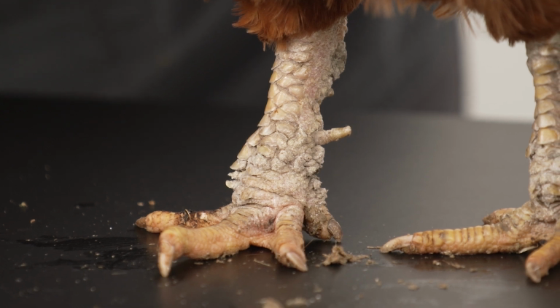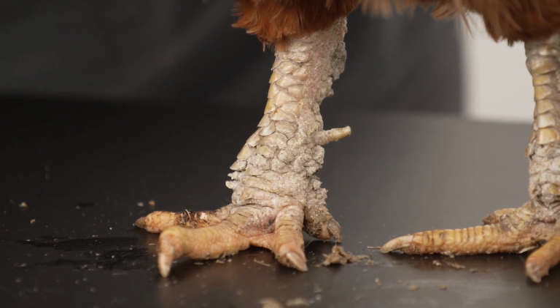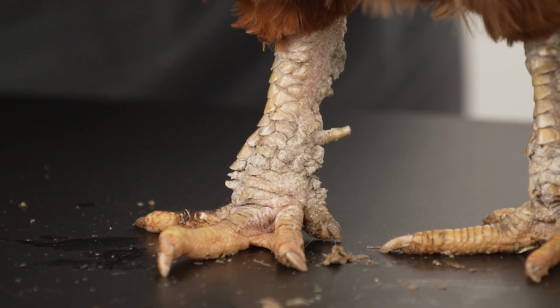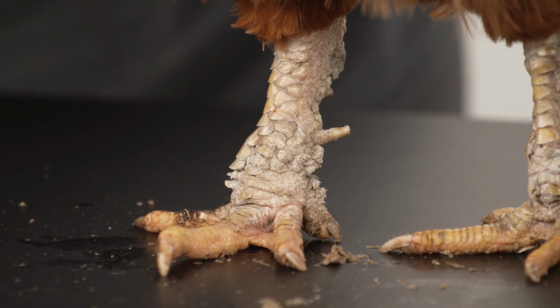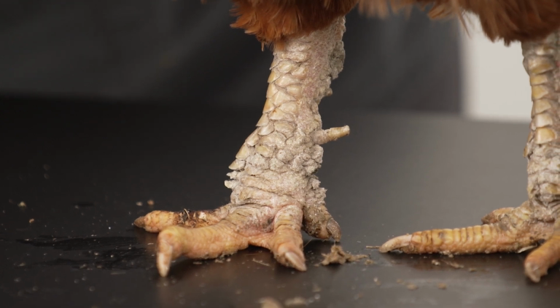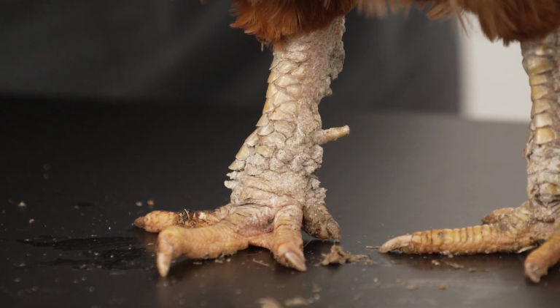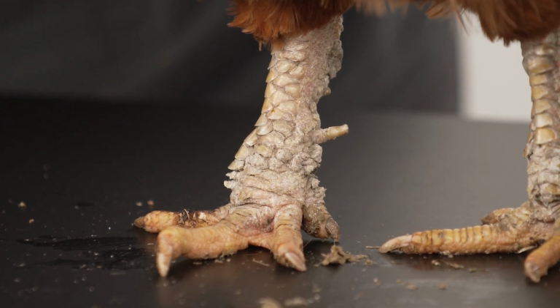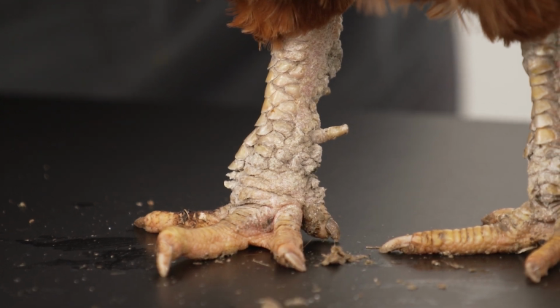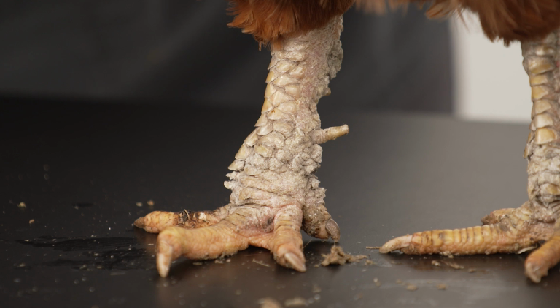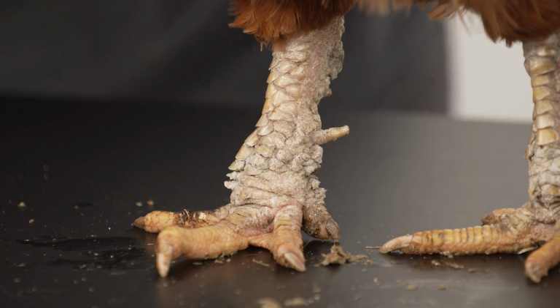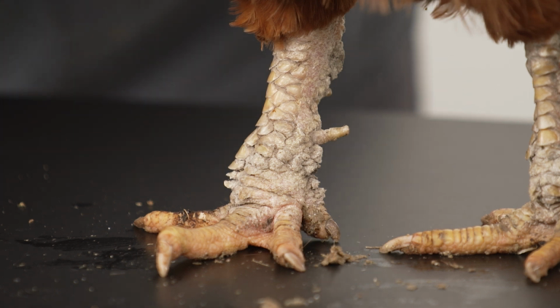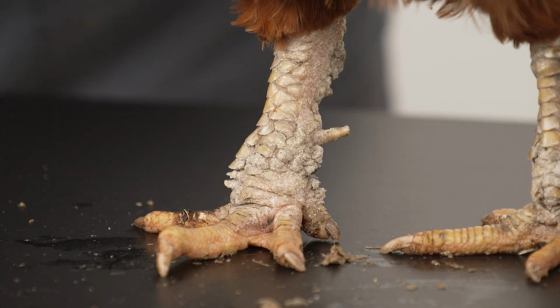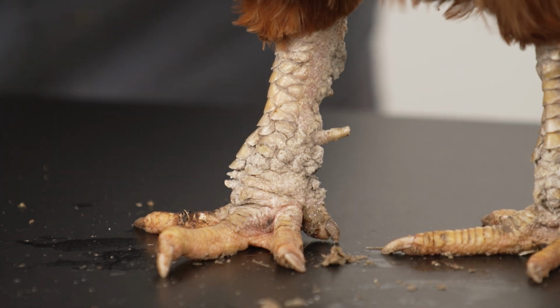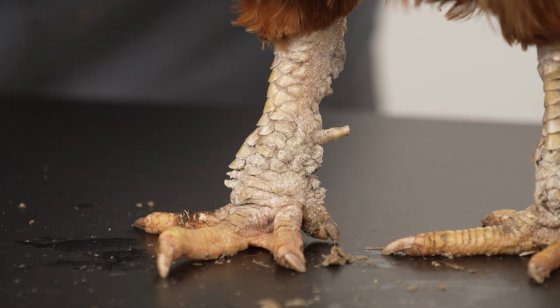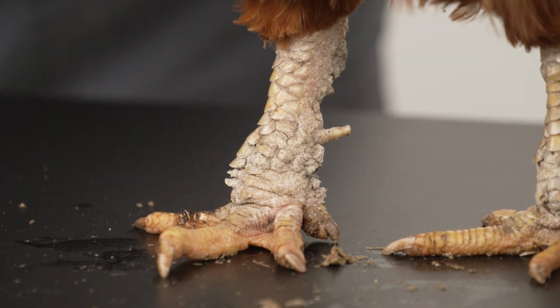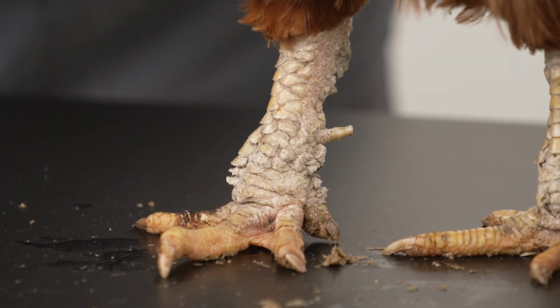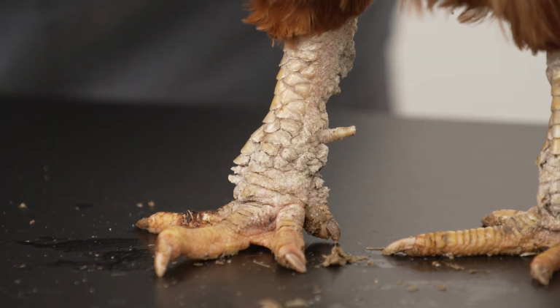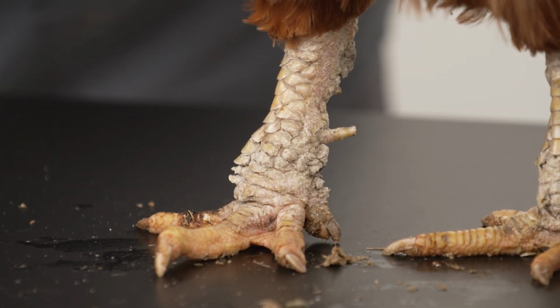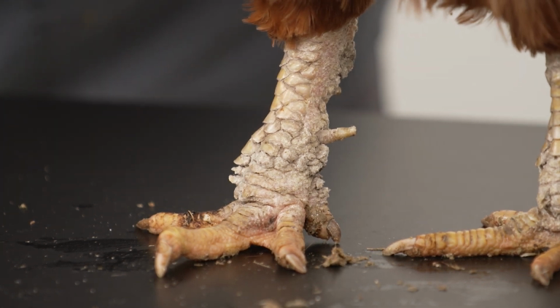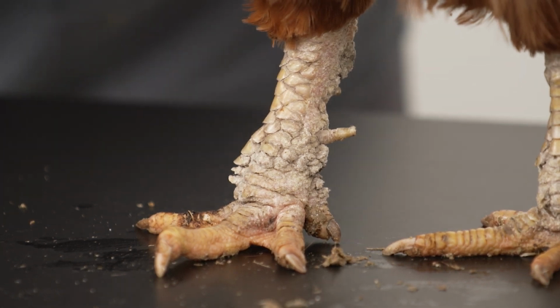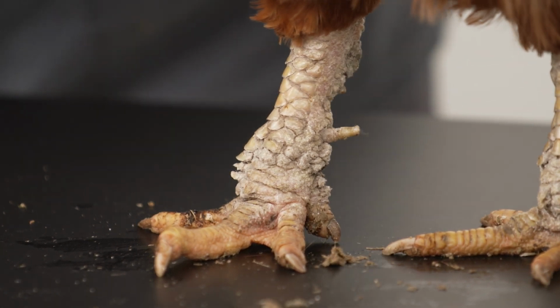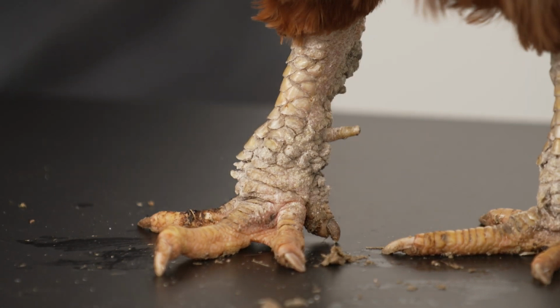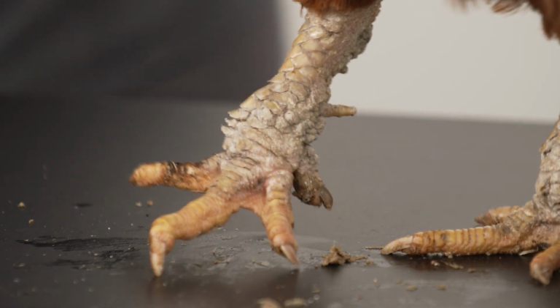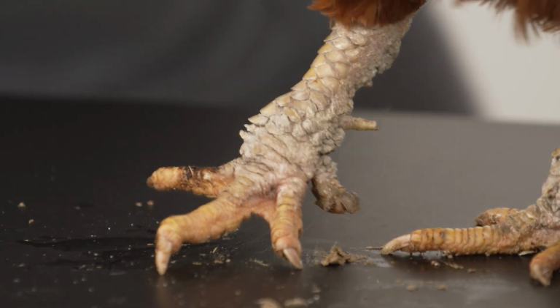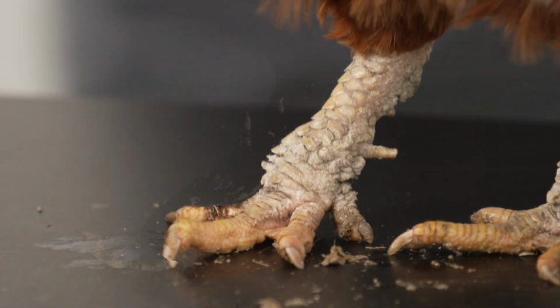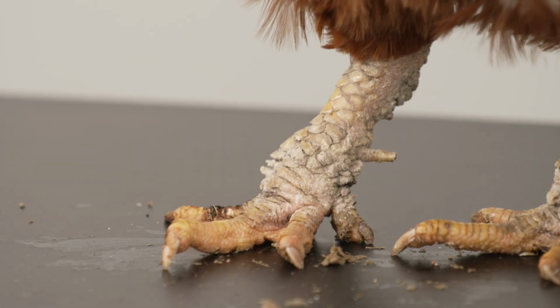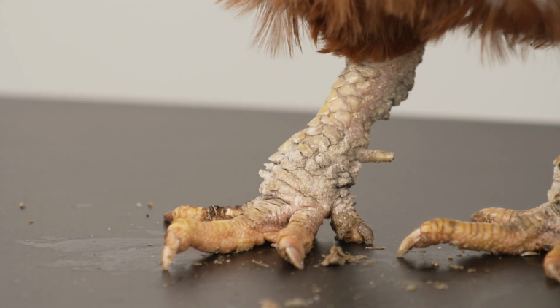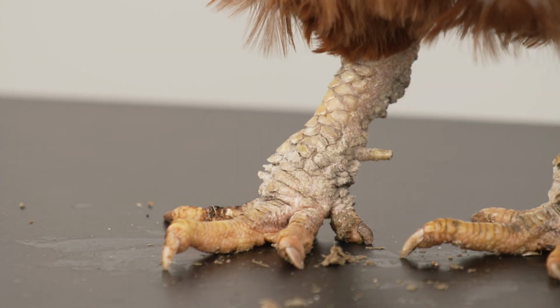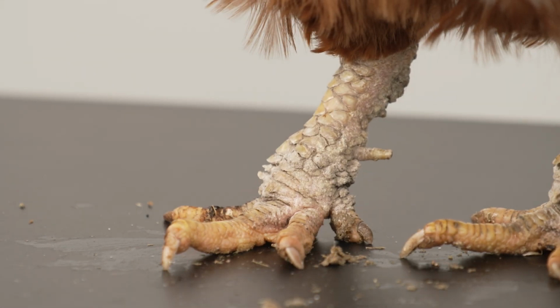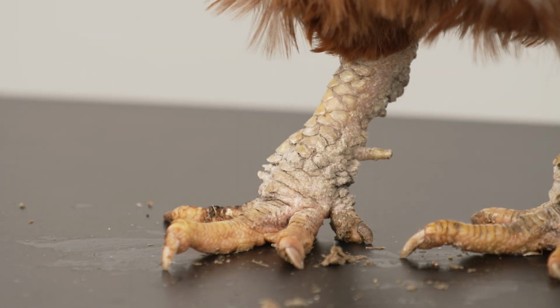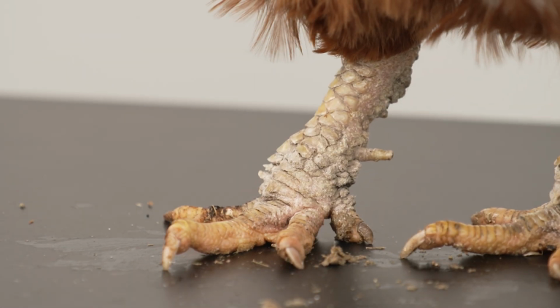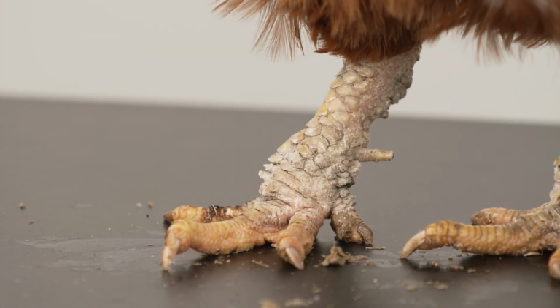This causes irritation and the skin begins to ooze. The mites feed on the ooze, which also dries to form a crust under the scales, and along with the mite faeces this begins to lift the scales away from the legs.